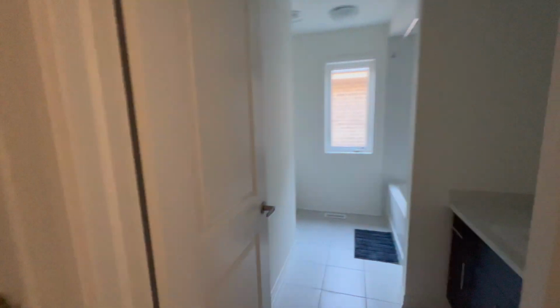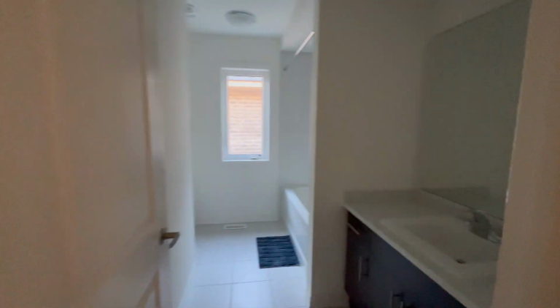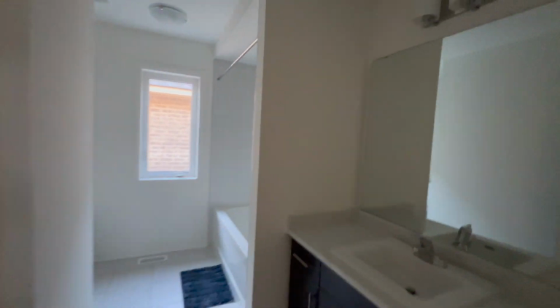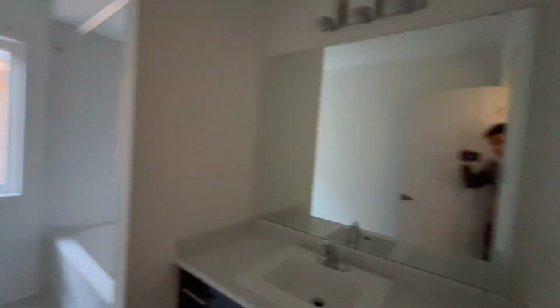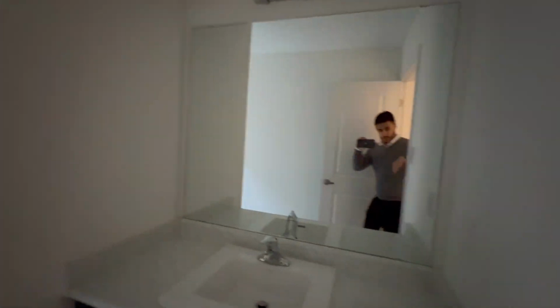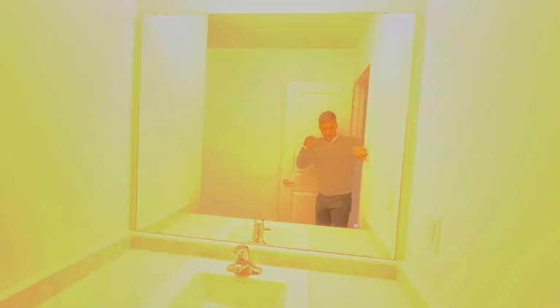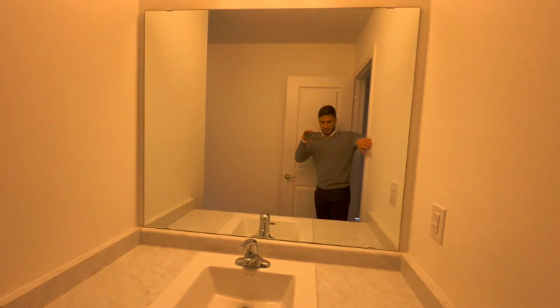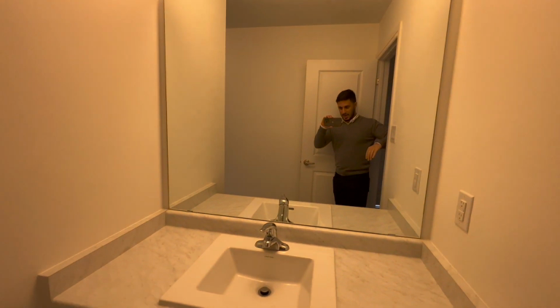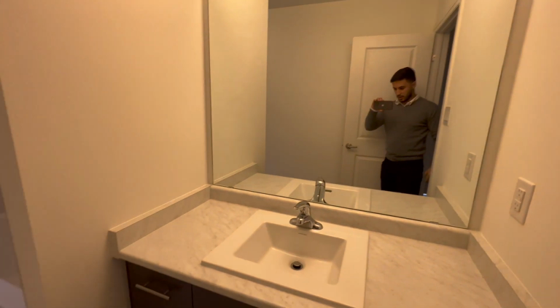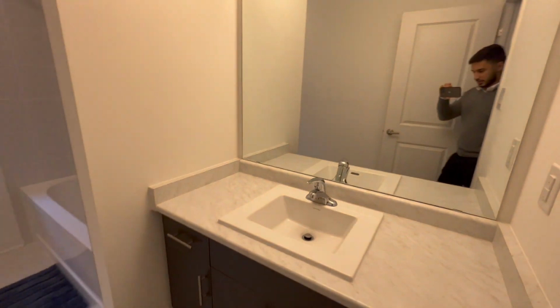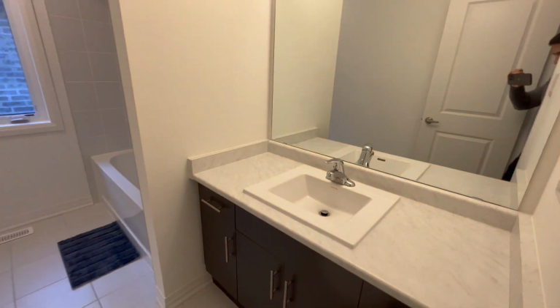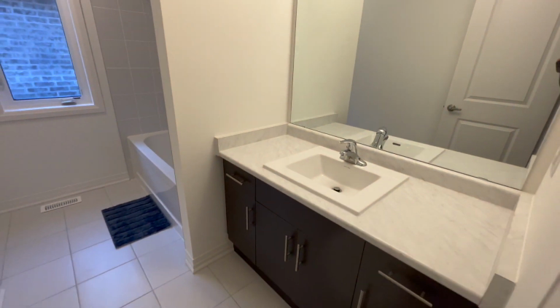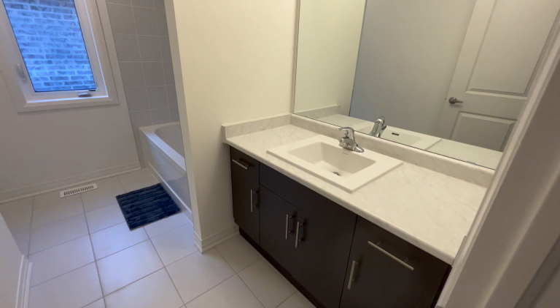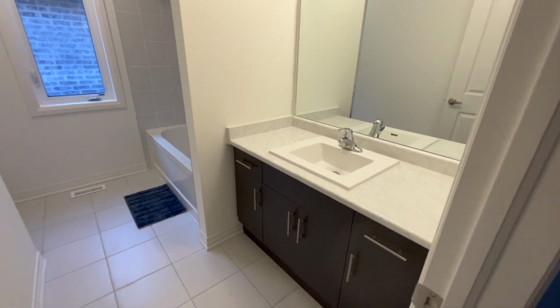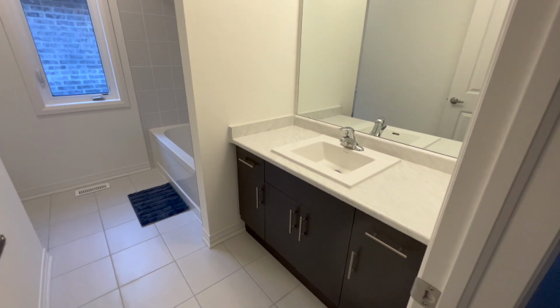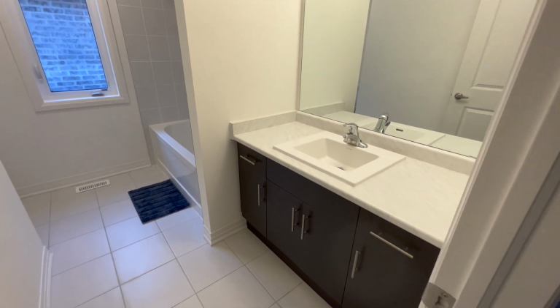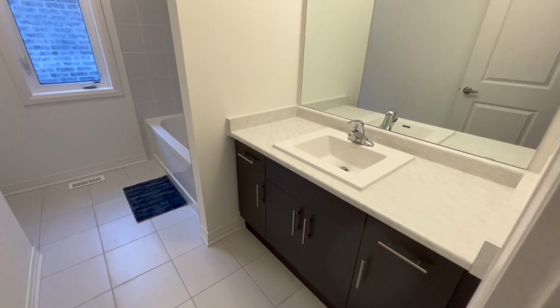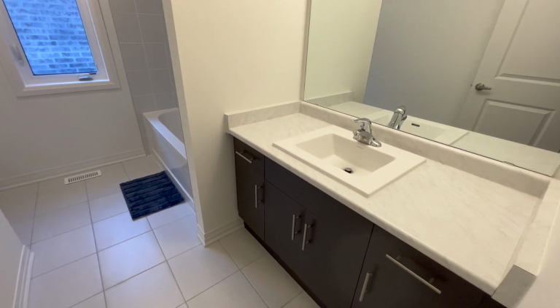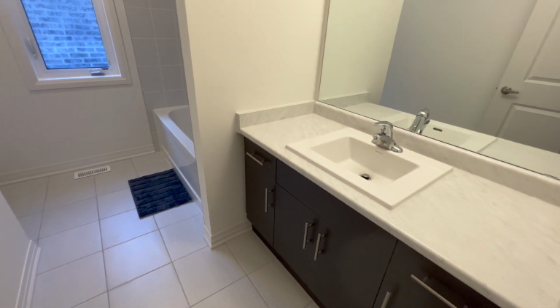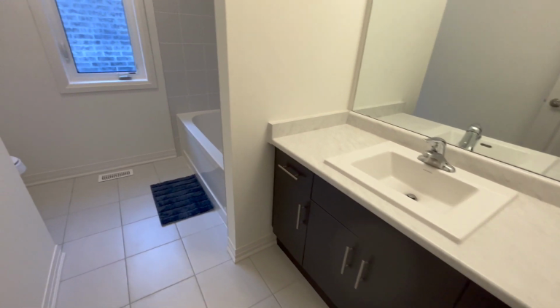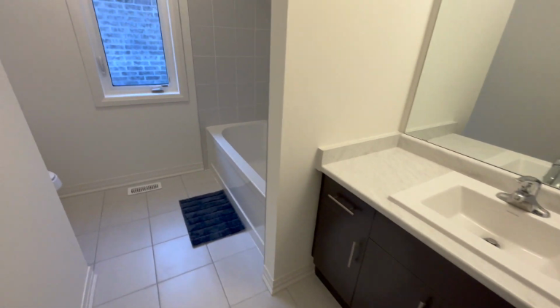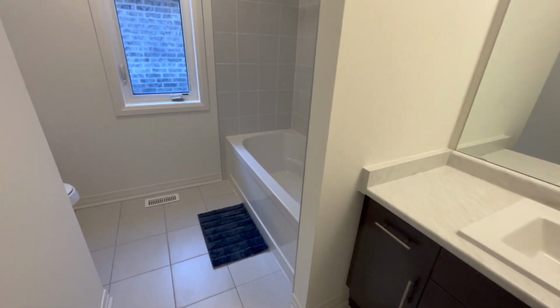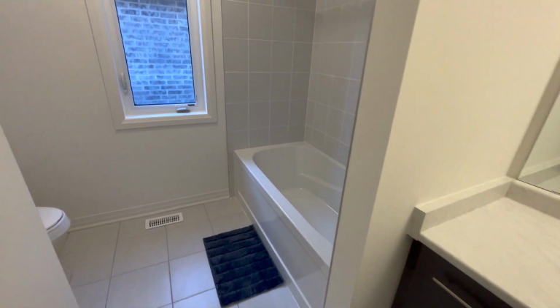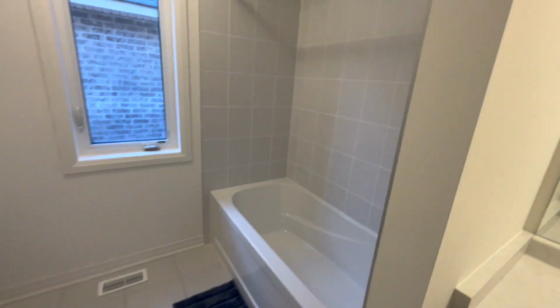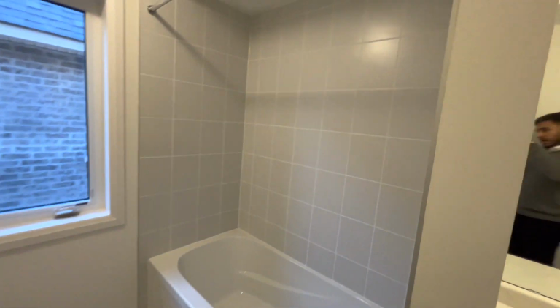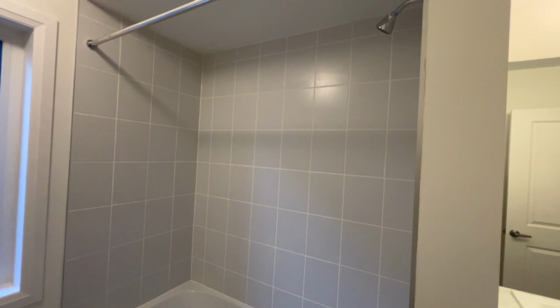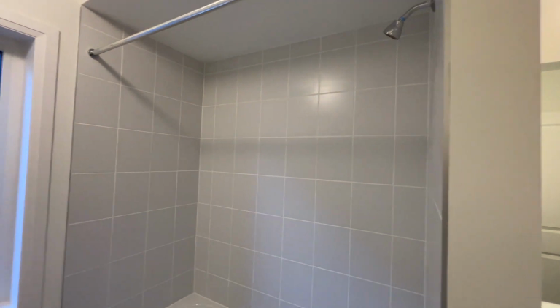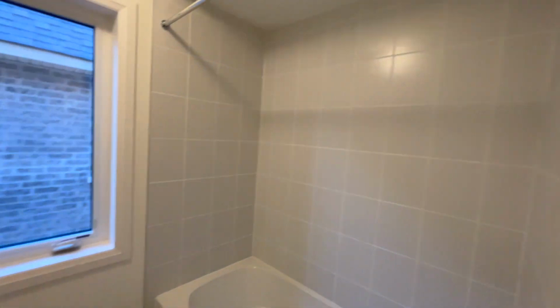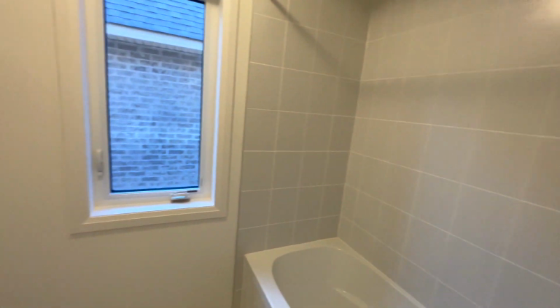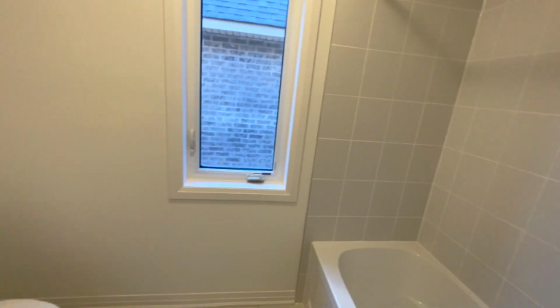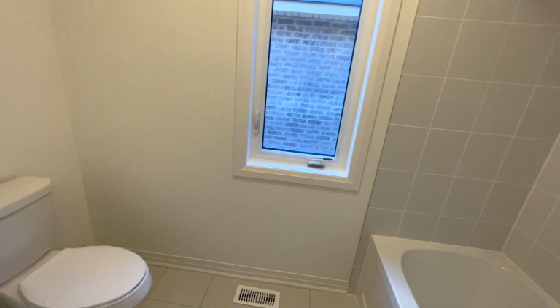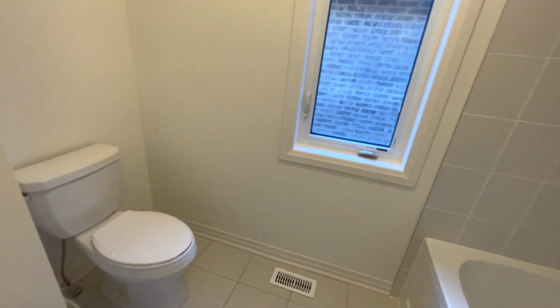Straight to your right, you have your upstairs shared washroom. This one is a three-piece and it comes equipped with a sink, a bathtub and a shower head, and of course a toilet.